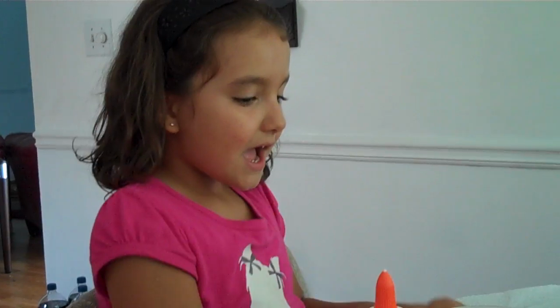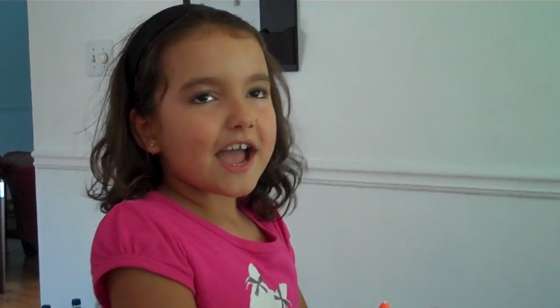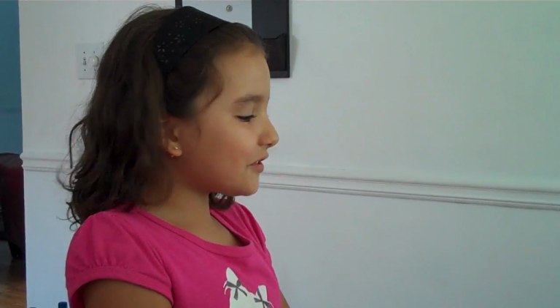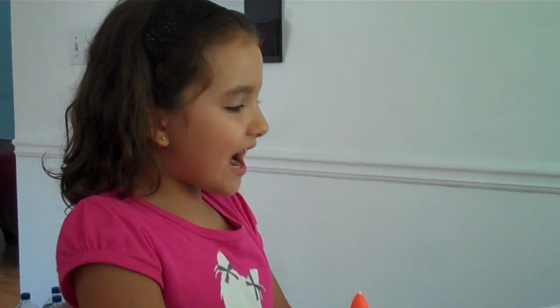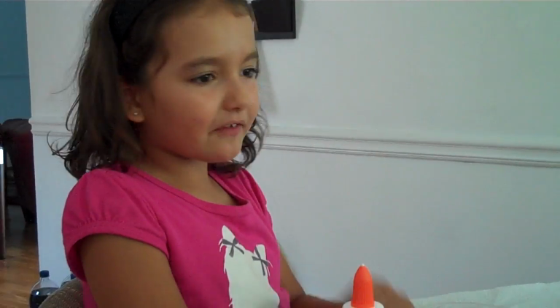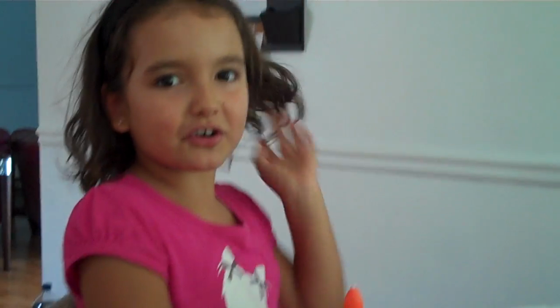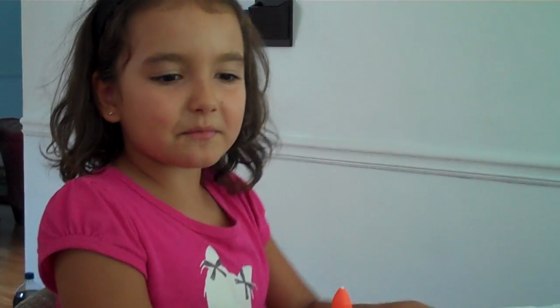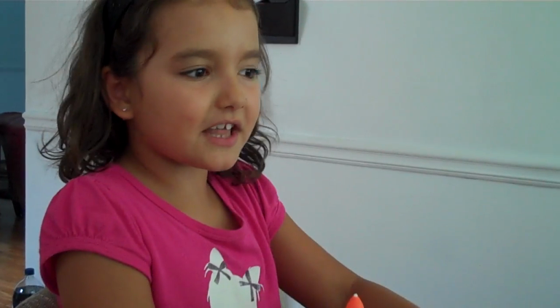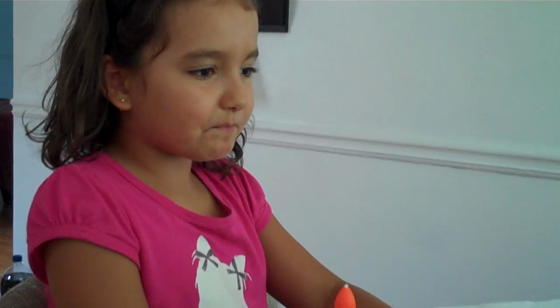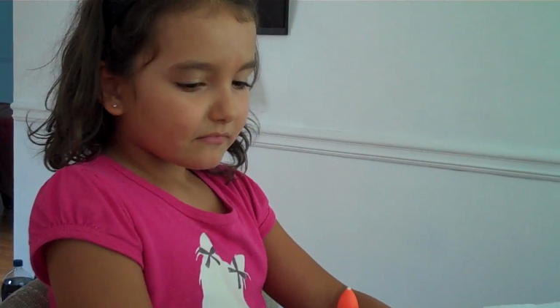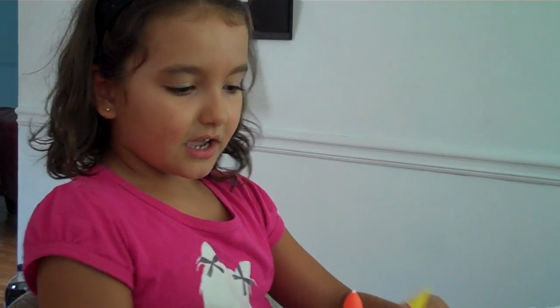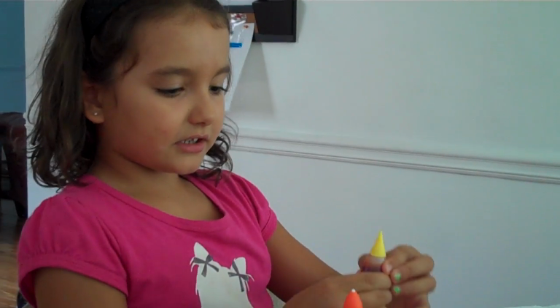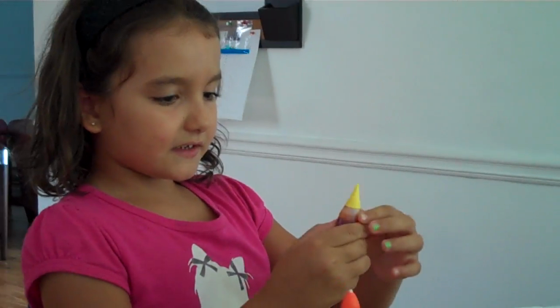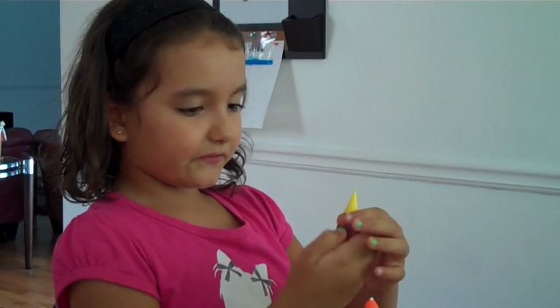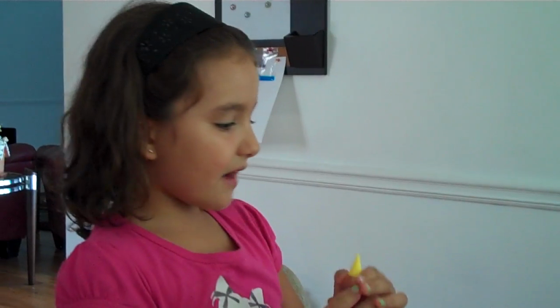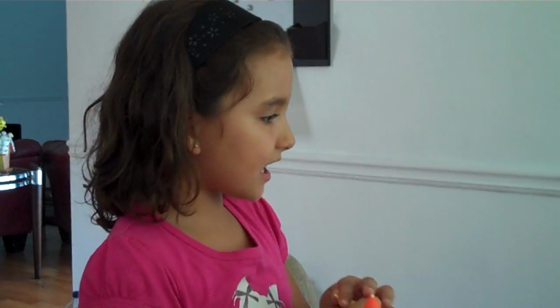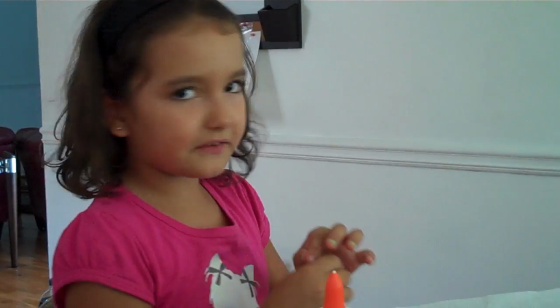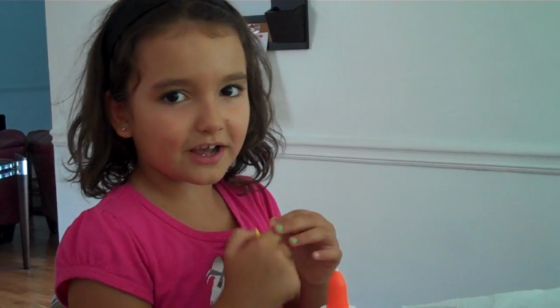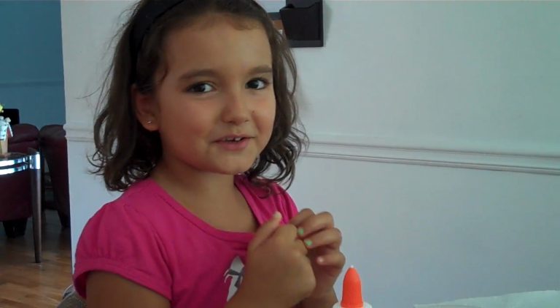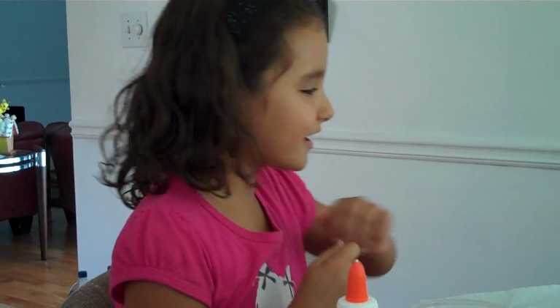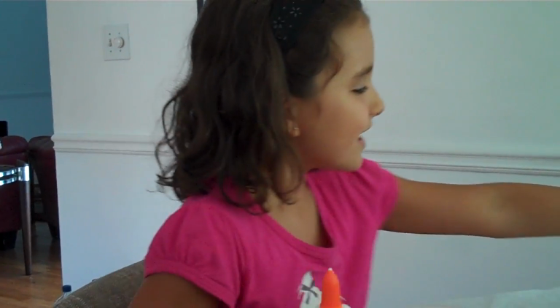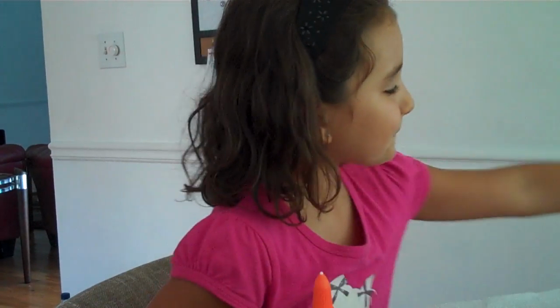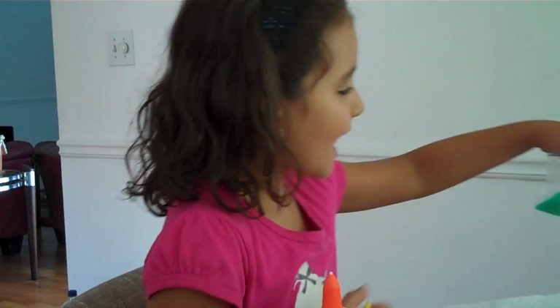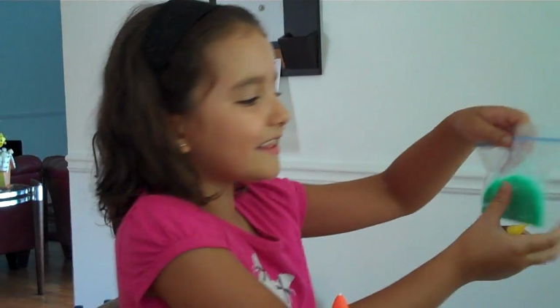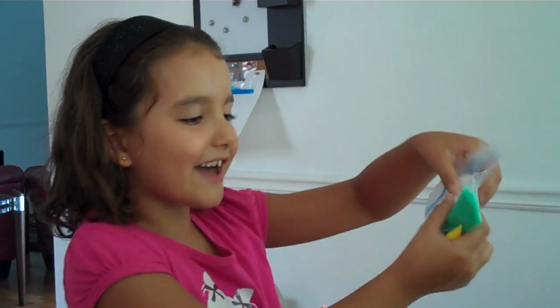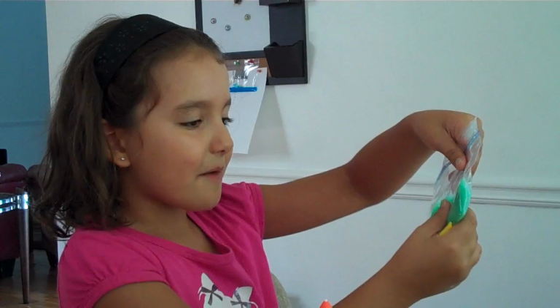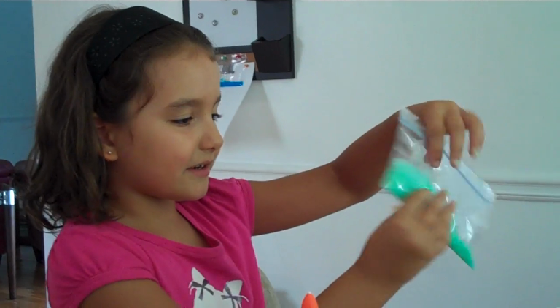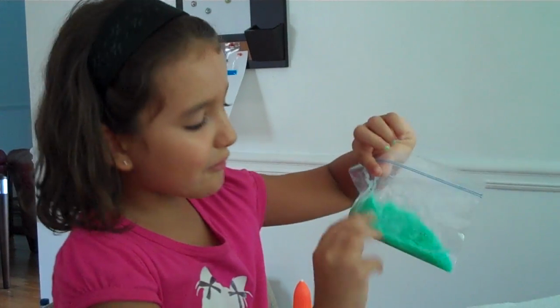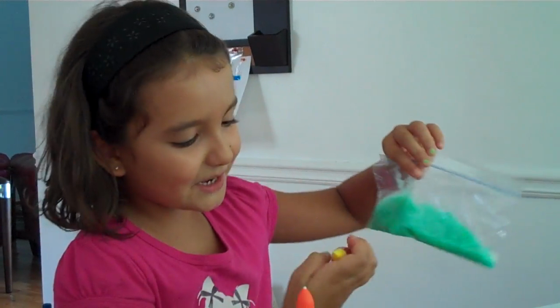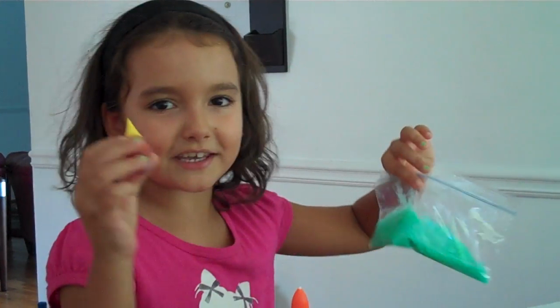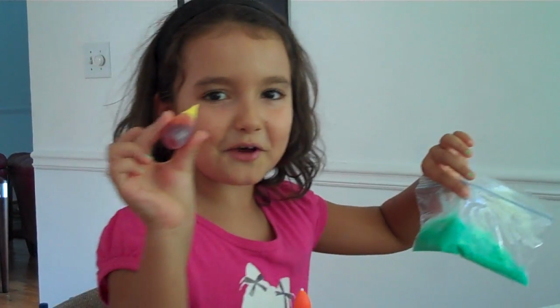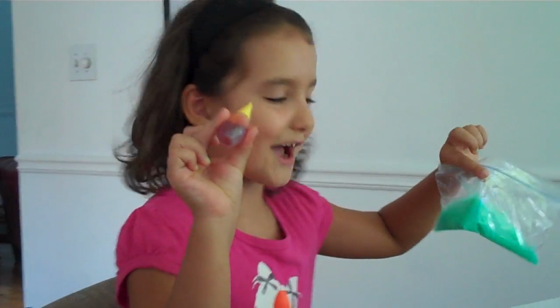Hi, now I have to show you how to make slime. You have to get any food coloring you want. I made this slime, but now I'm going to make yellow slime.